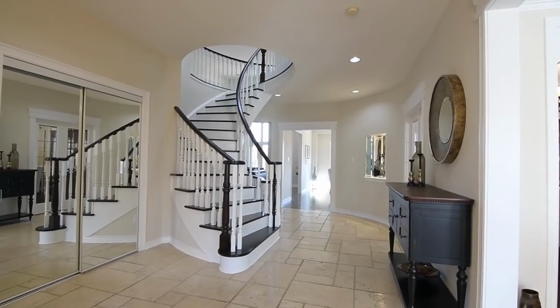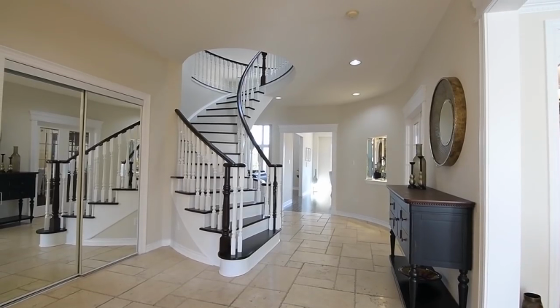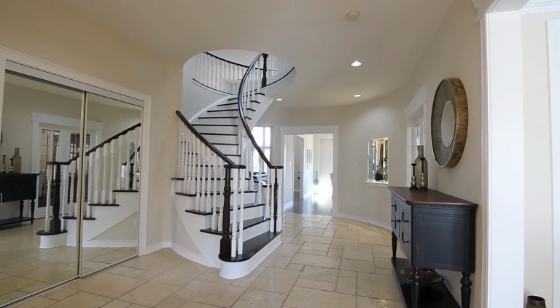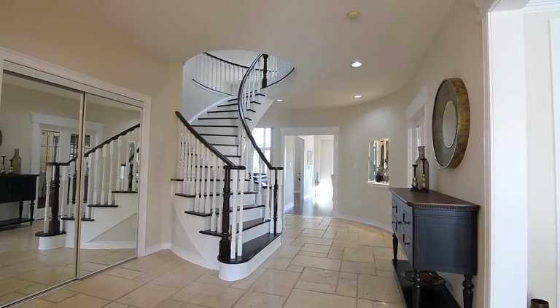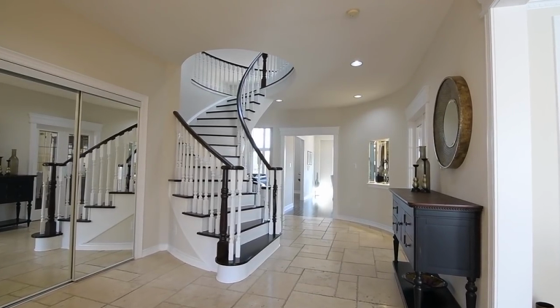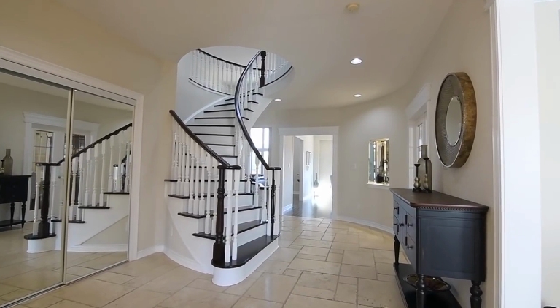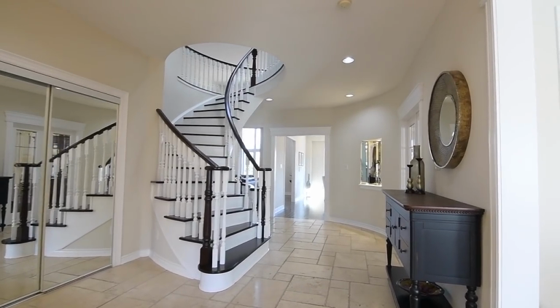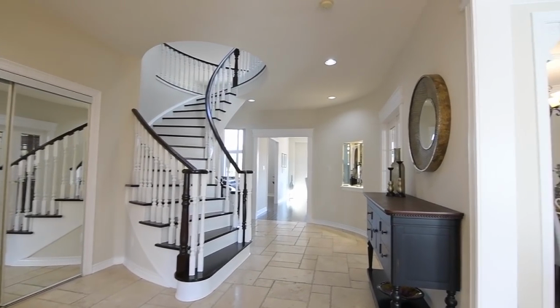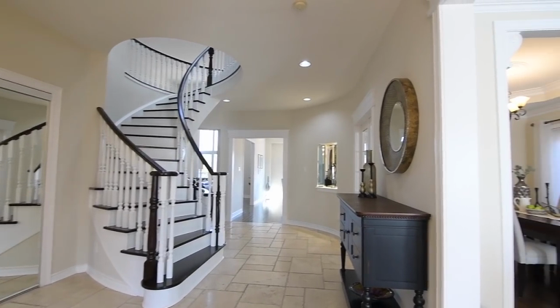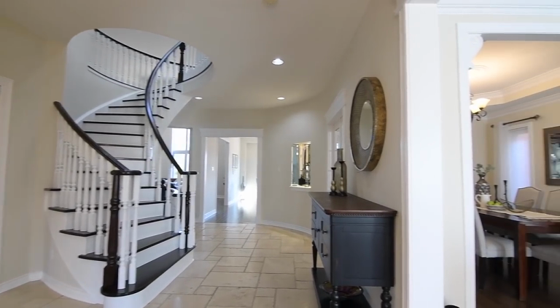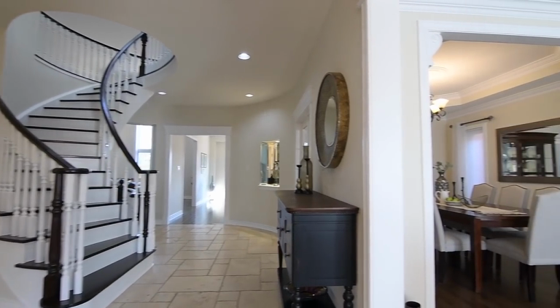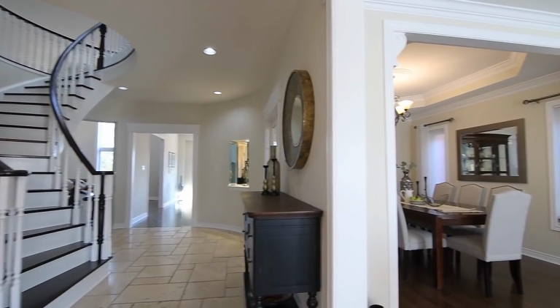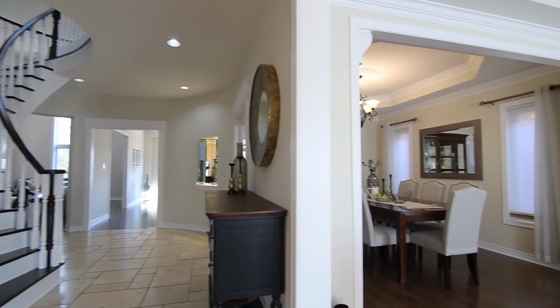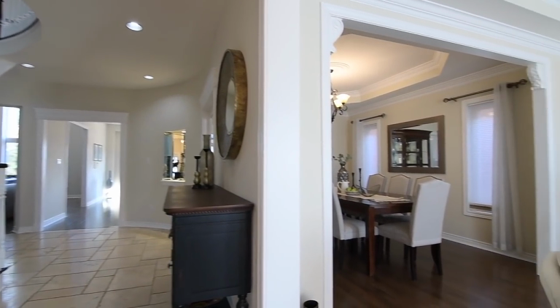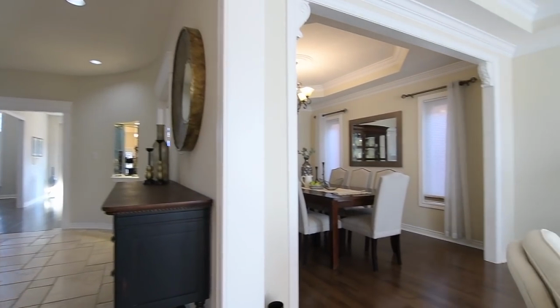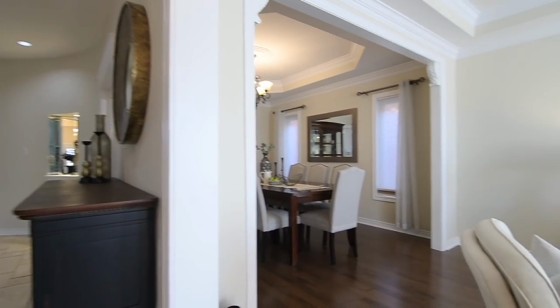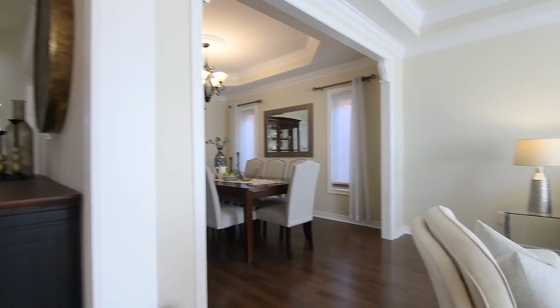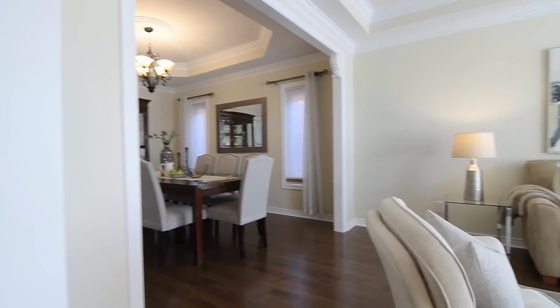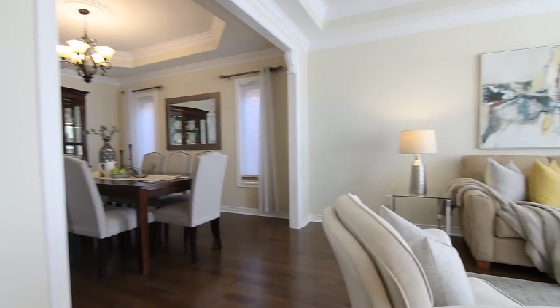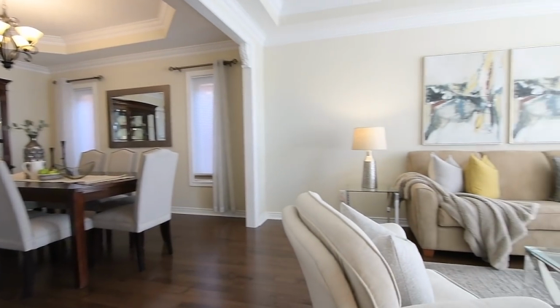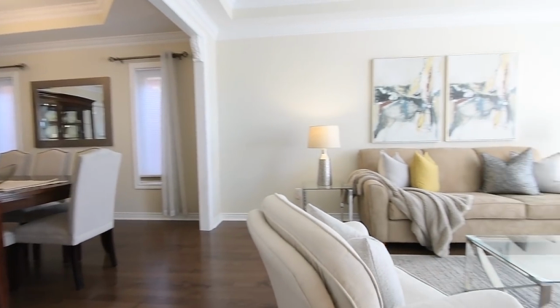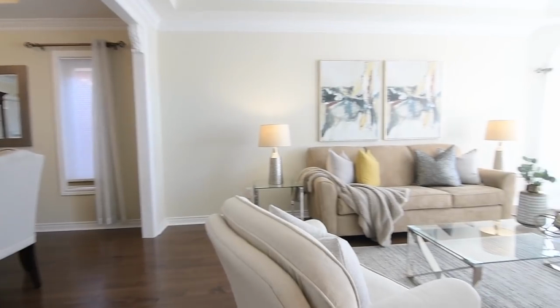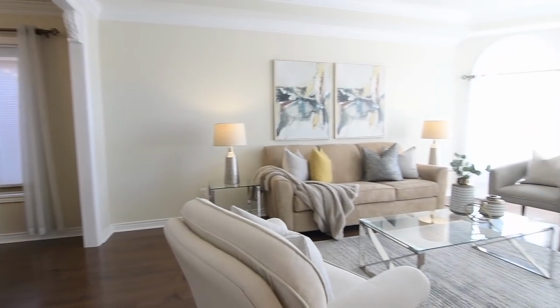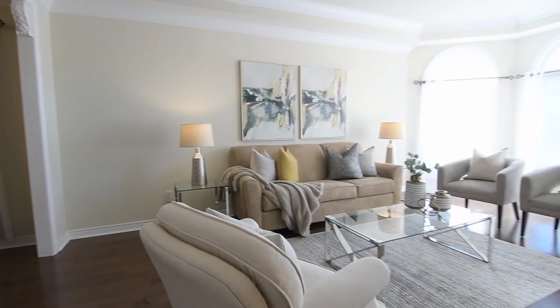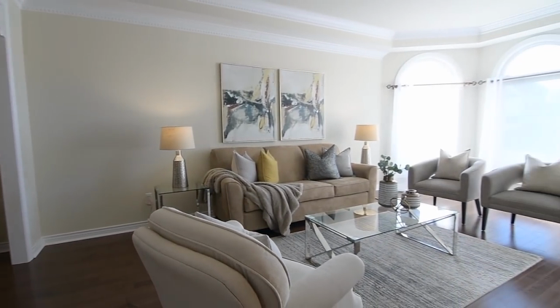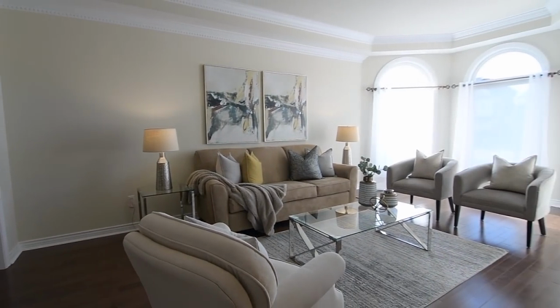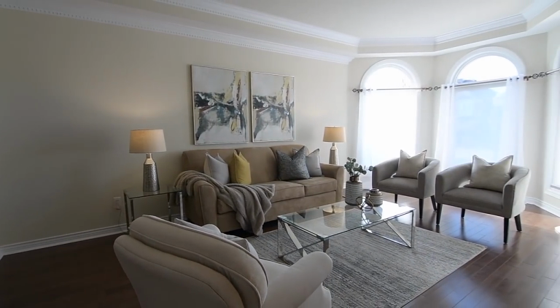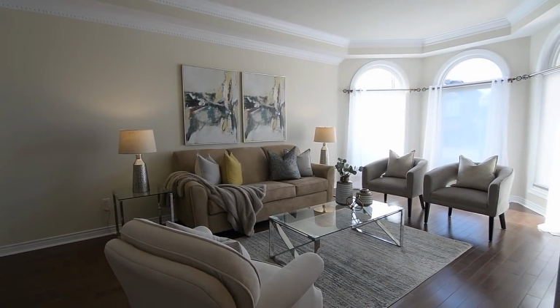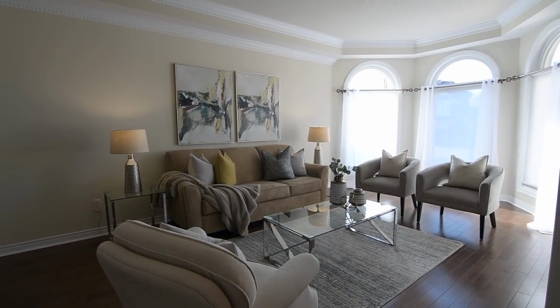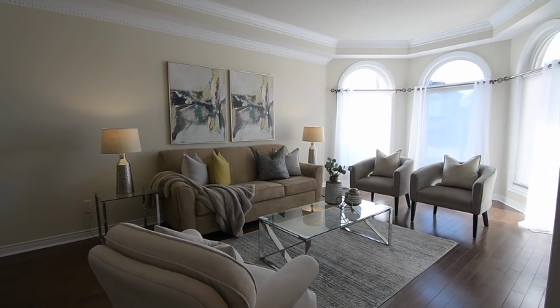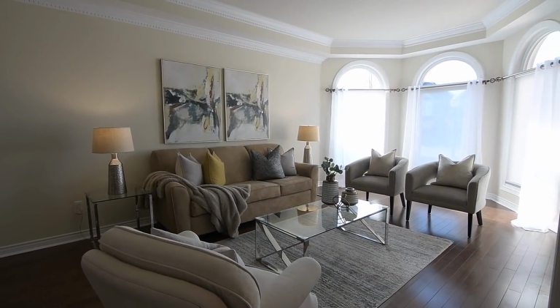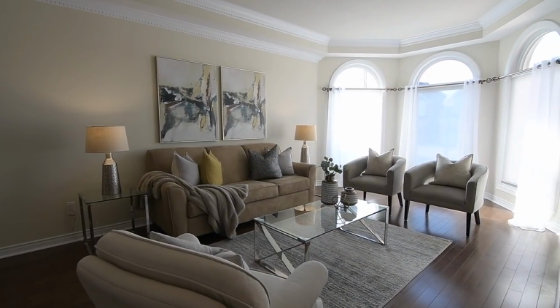To the right of the reception area are the generously sized formal entertaining spaces, both of which showcase hardwood flooring, decorative crown moldings, and coffered ceilings.